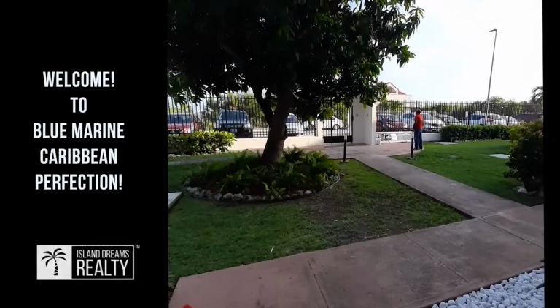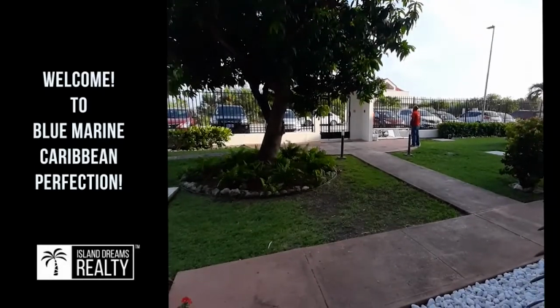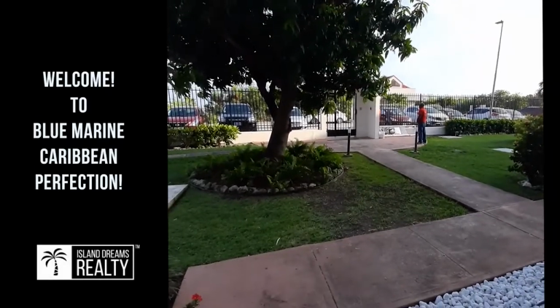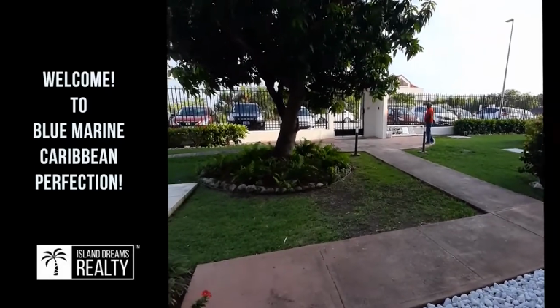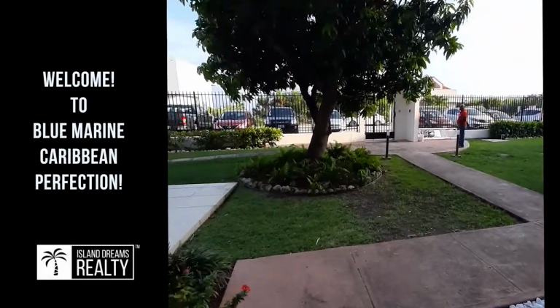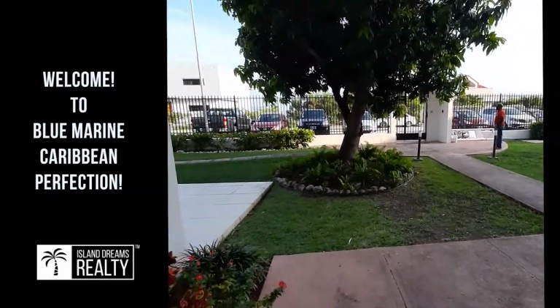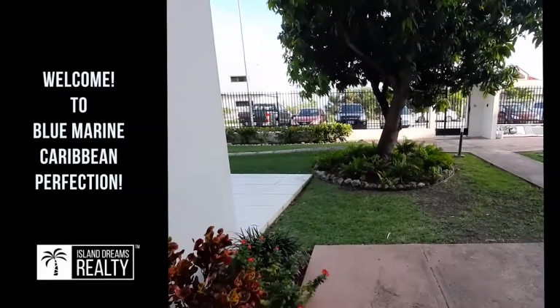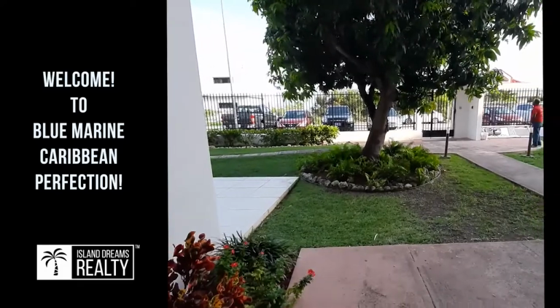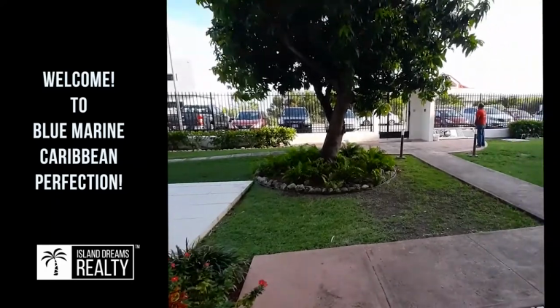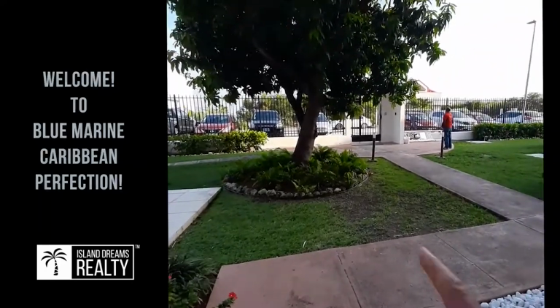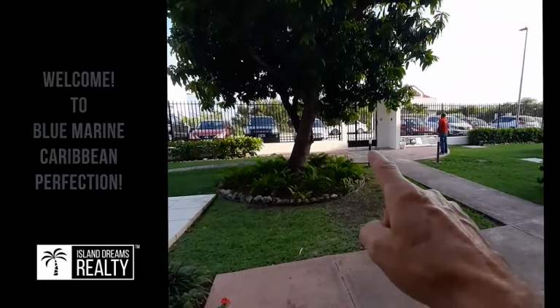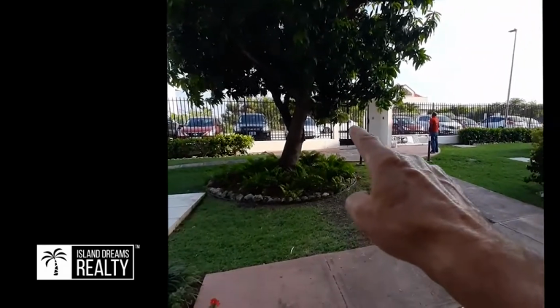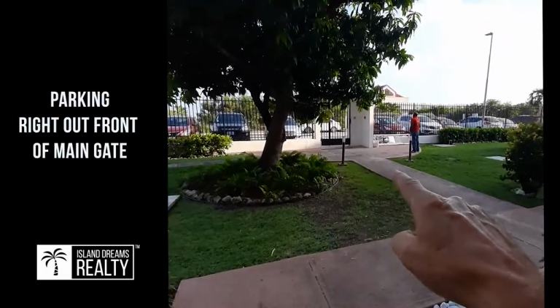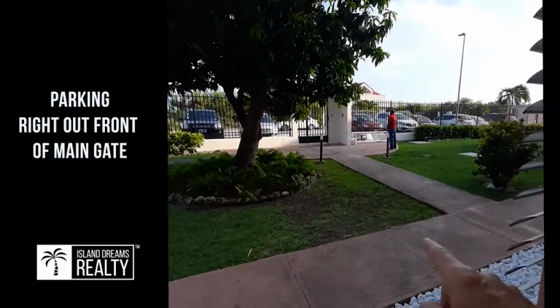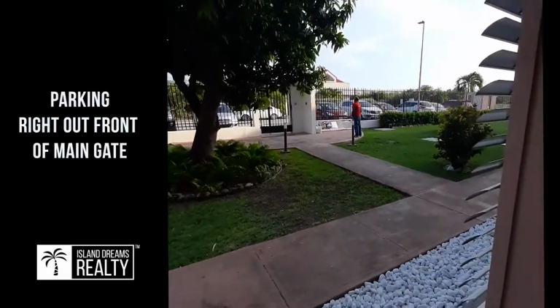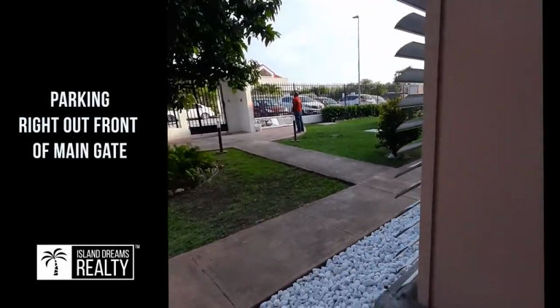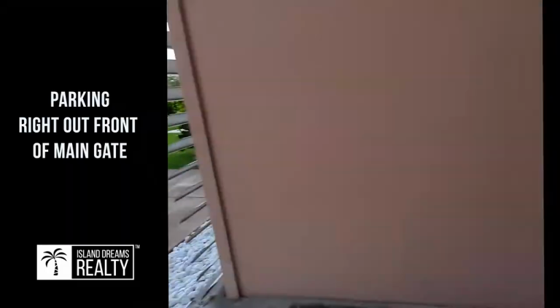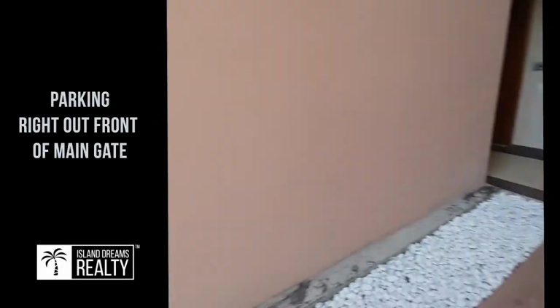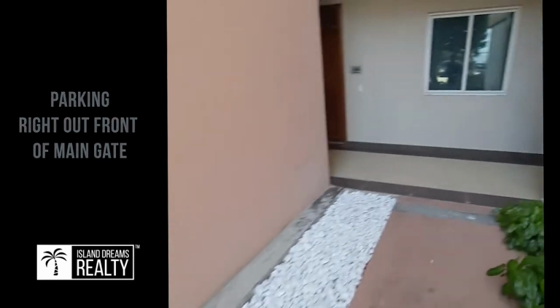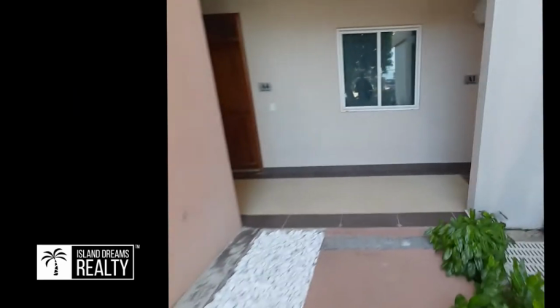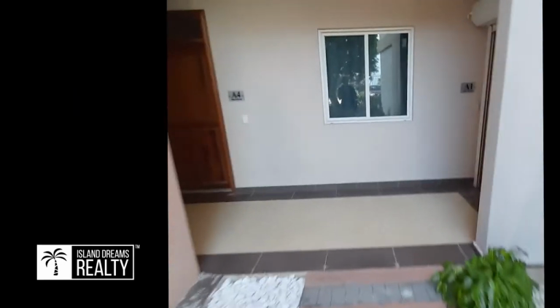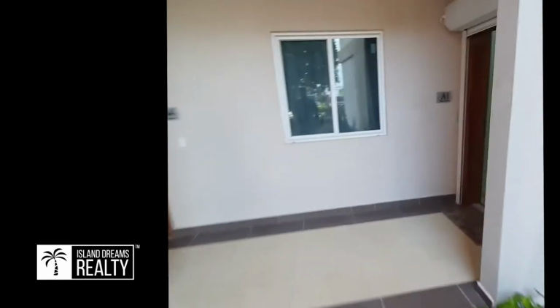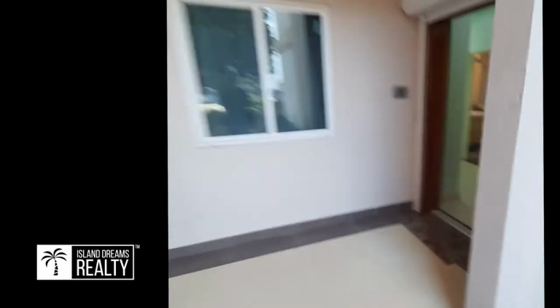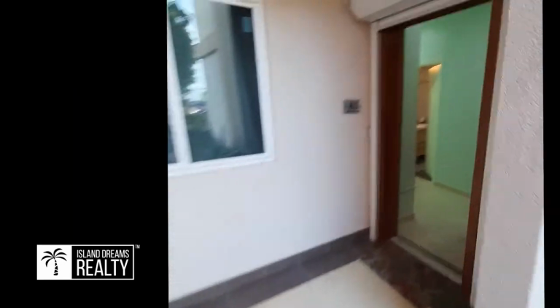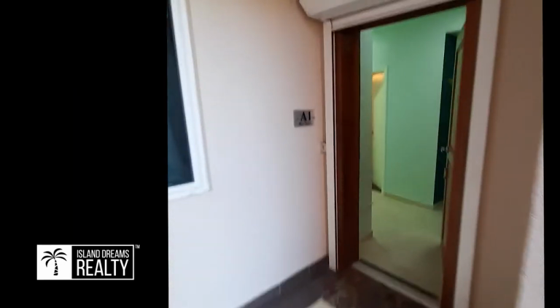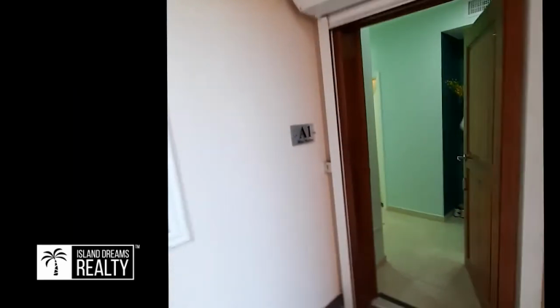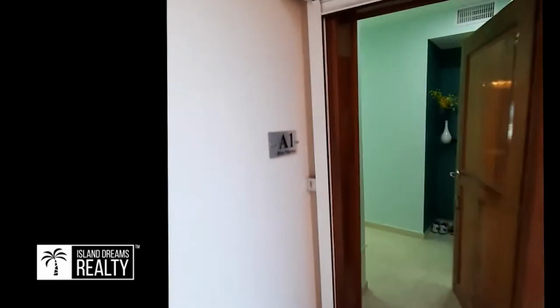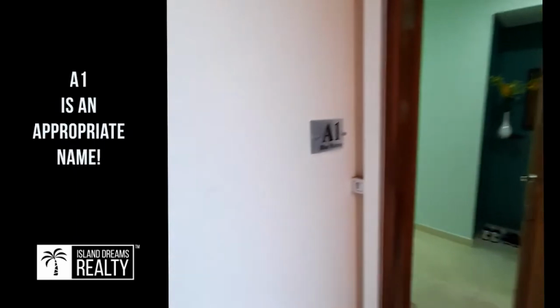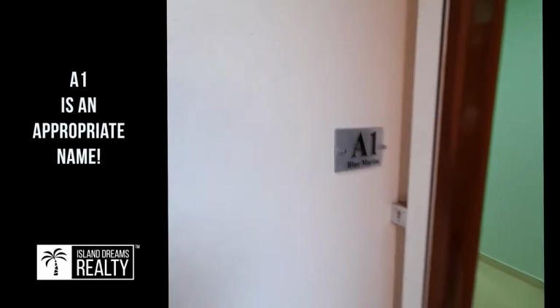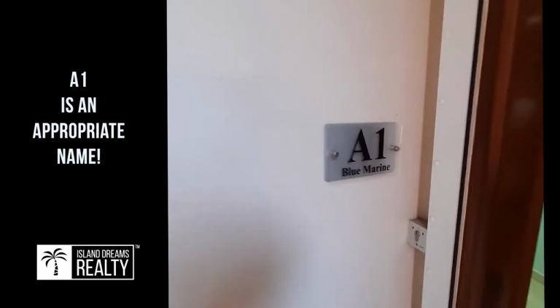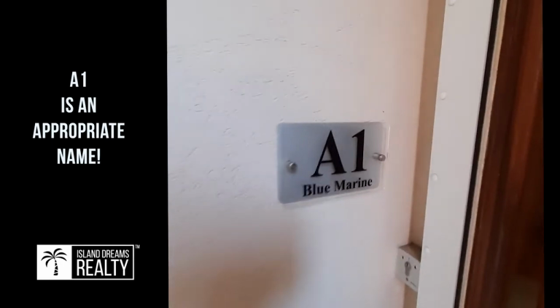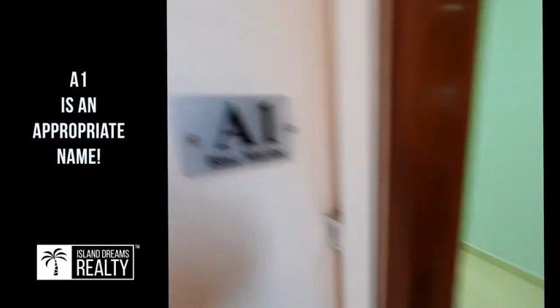Here we are at the beautiful Blue Marine in Maho, St. Martin. I just came in through the main gates here, and this condo is A1, which is the ground floor, two bedroom, two bath unit that's absolutely spotless.